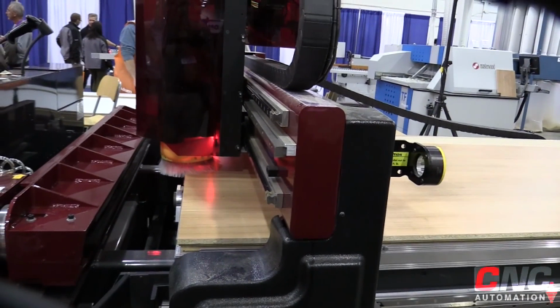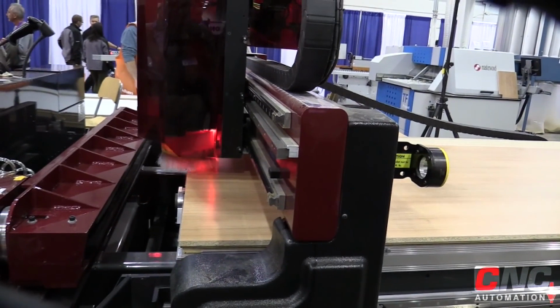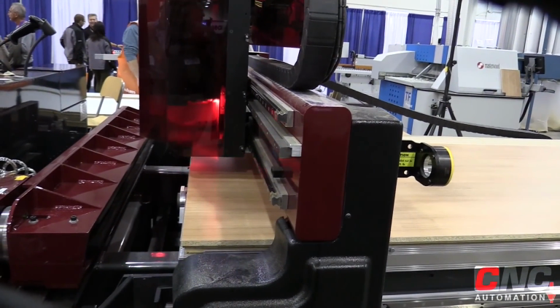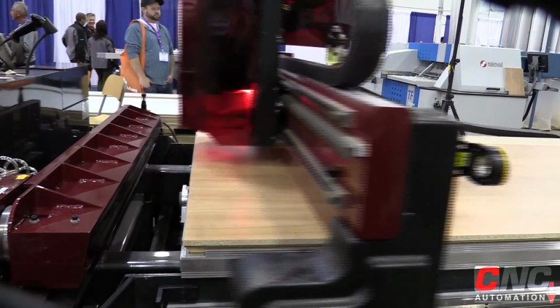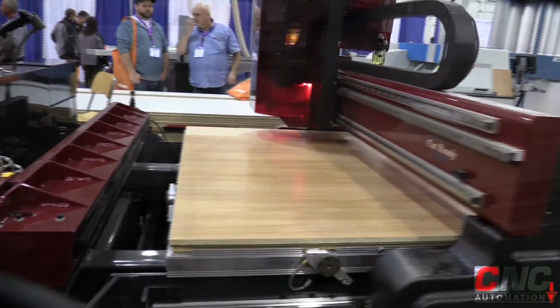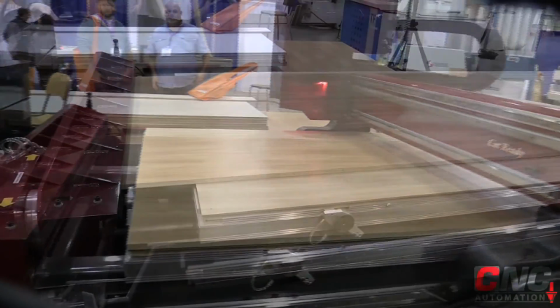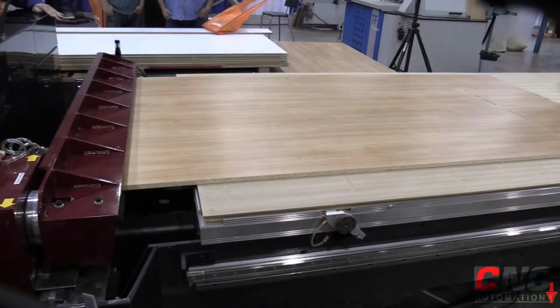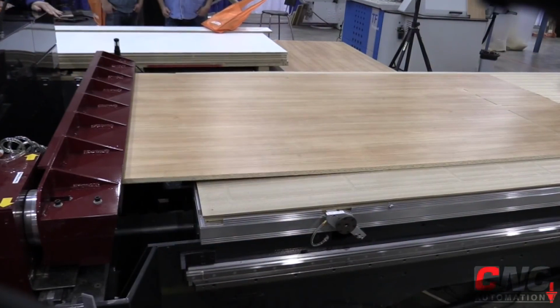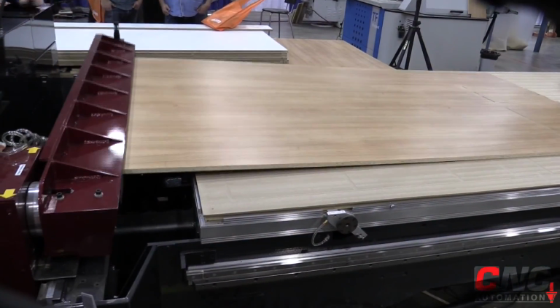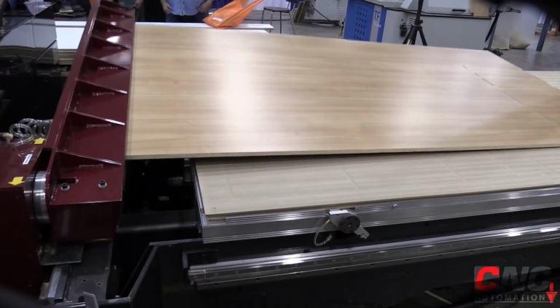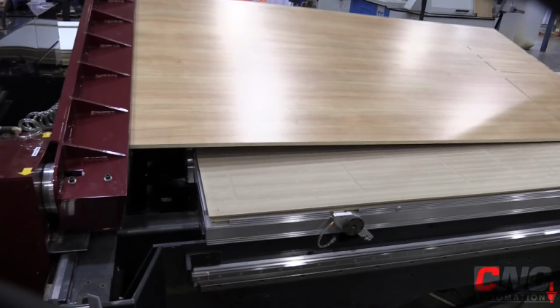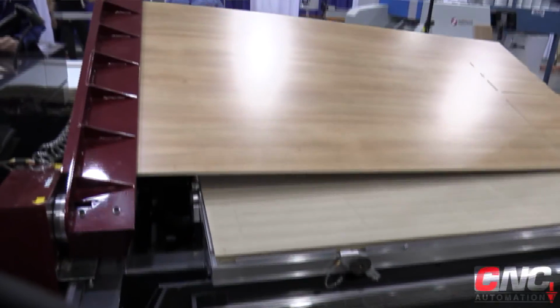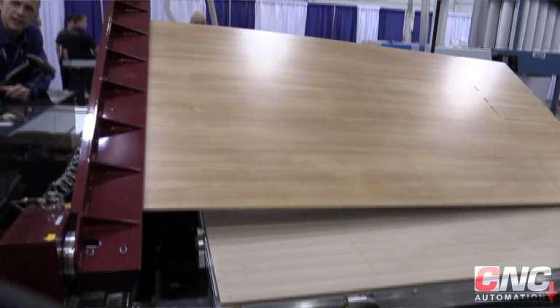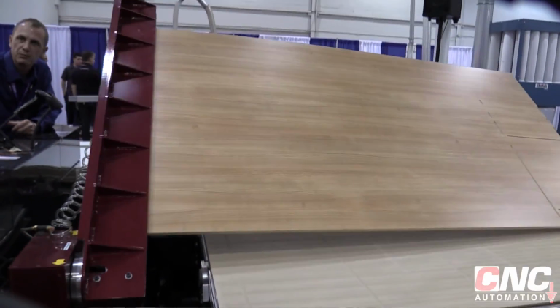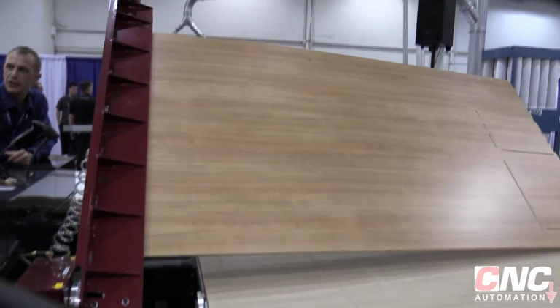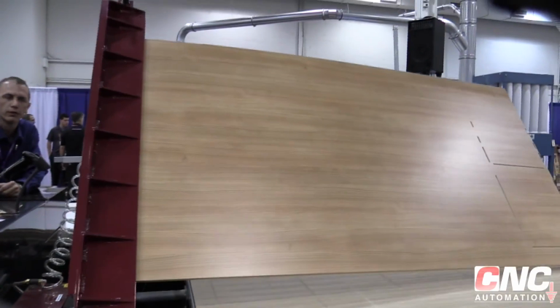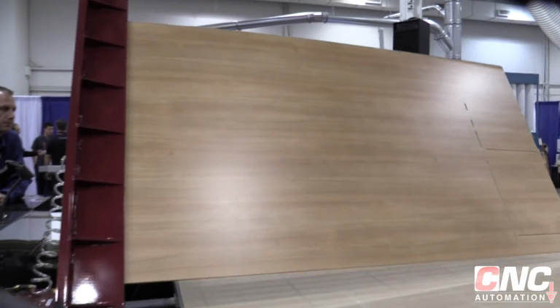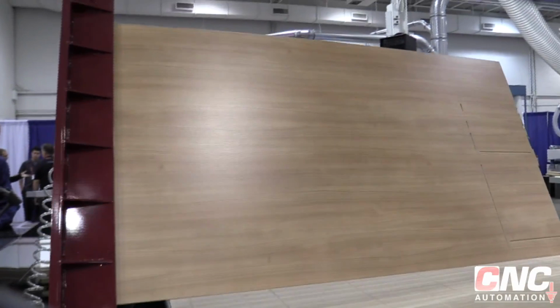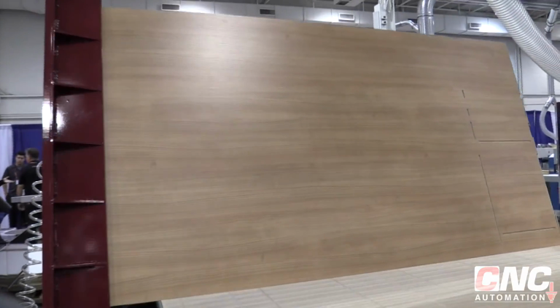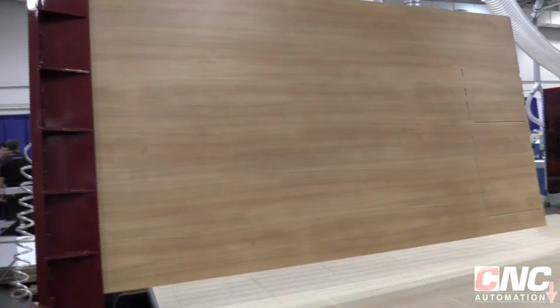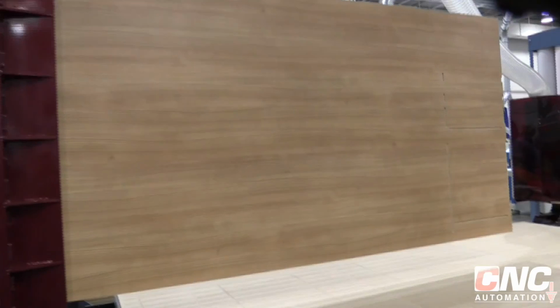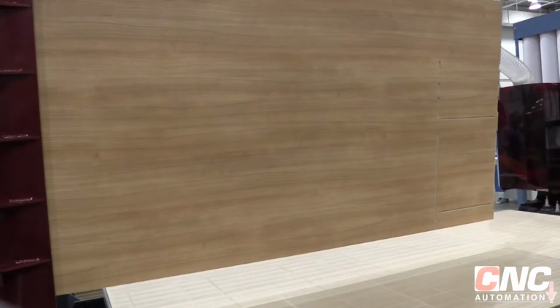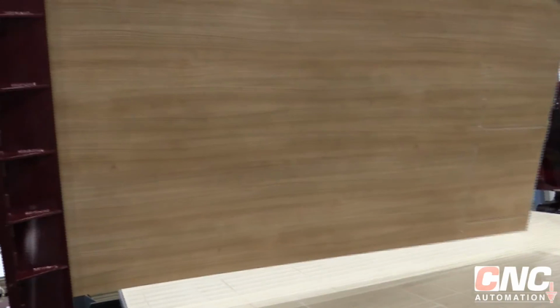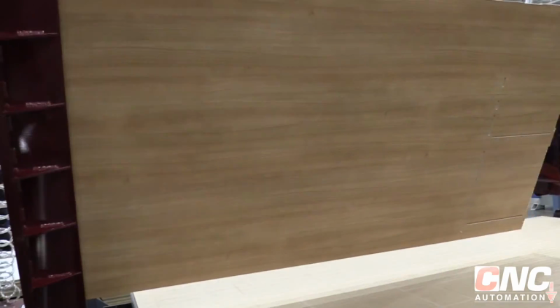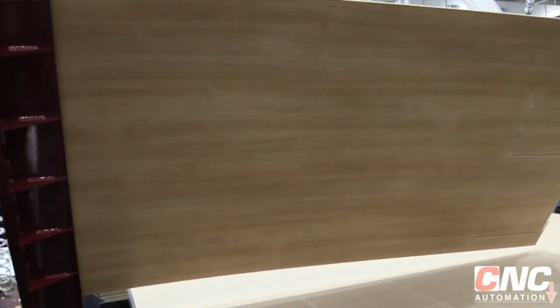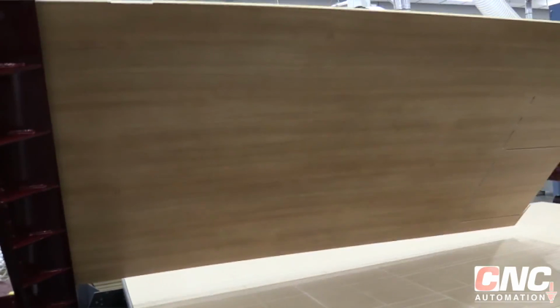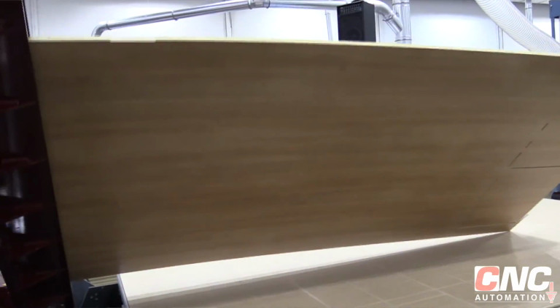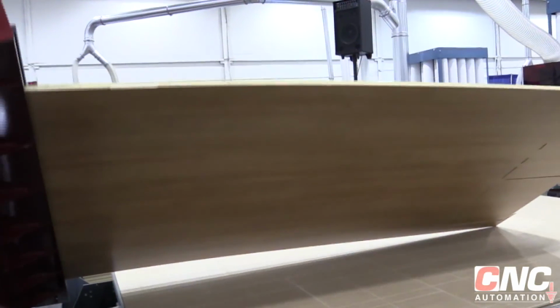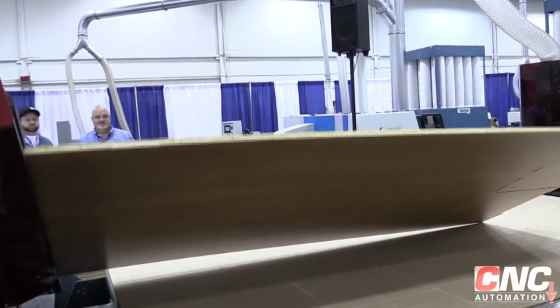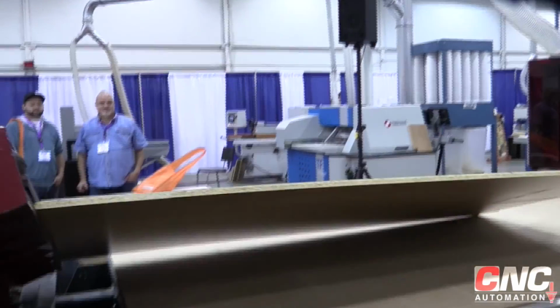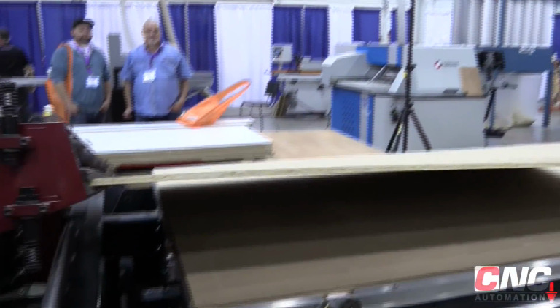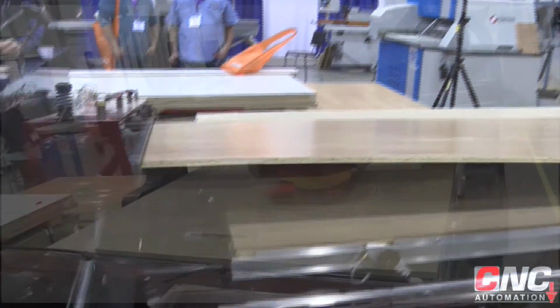This machine is fully equipped with an actual panel flipper, so if we have any parts or sheets with machining on two sides, we're able to actually physically flip this sheet over without any interaction with the operator.